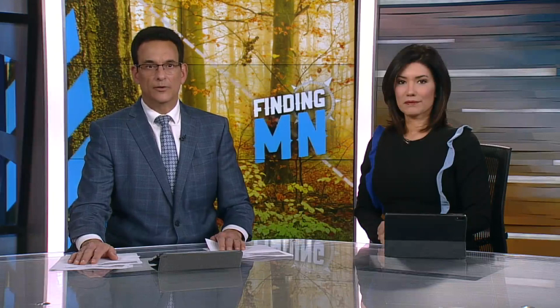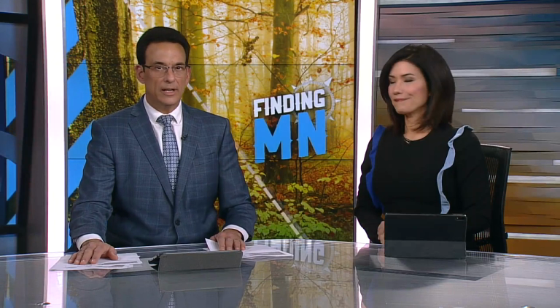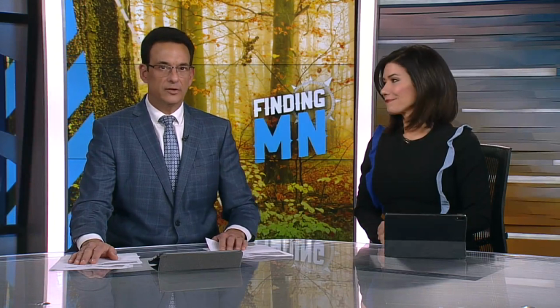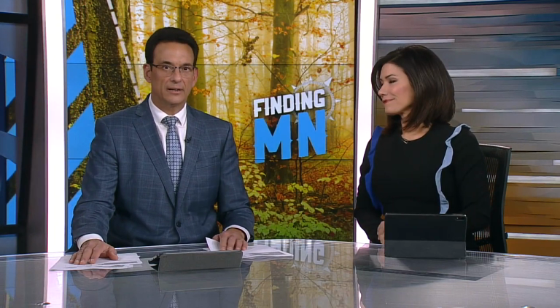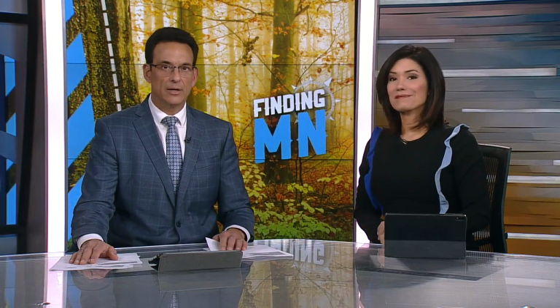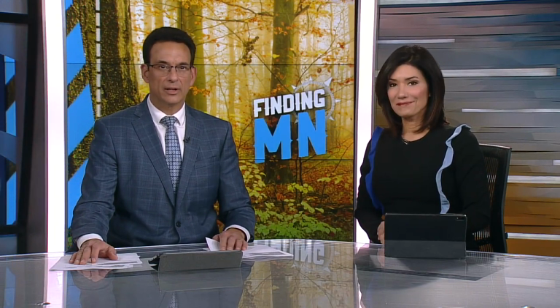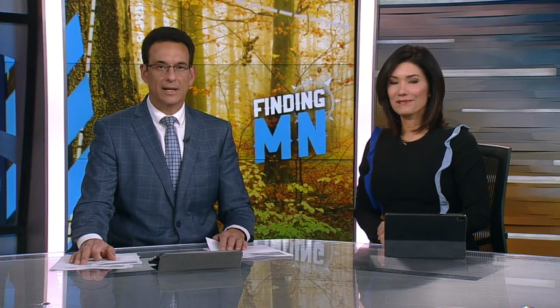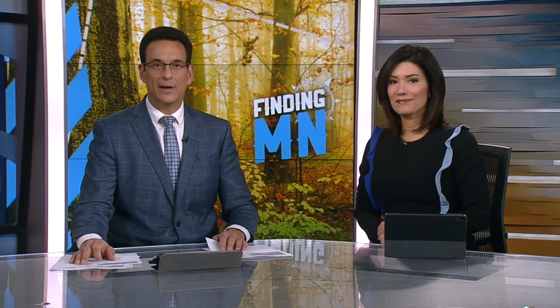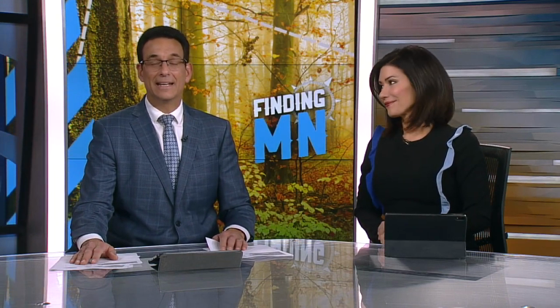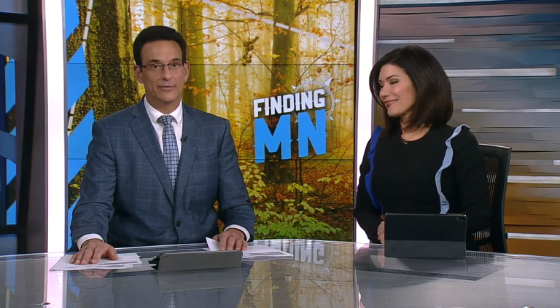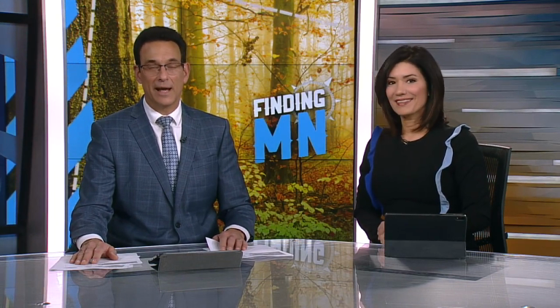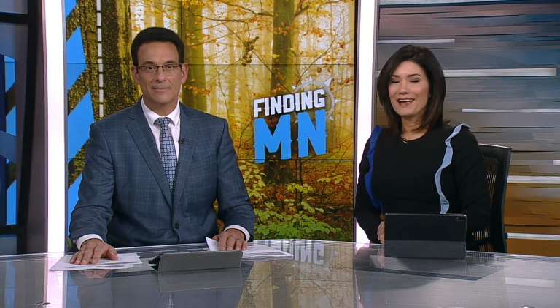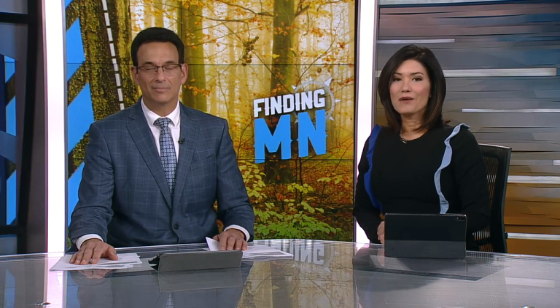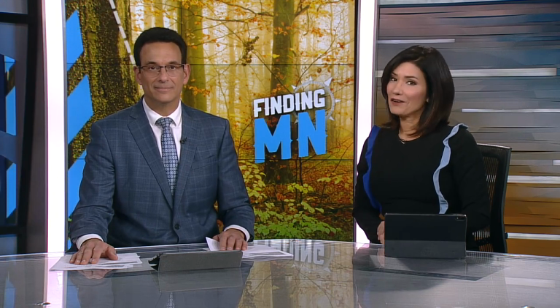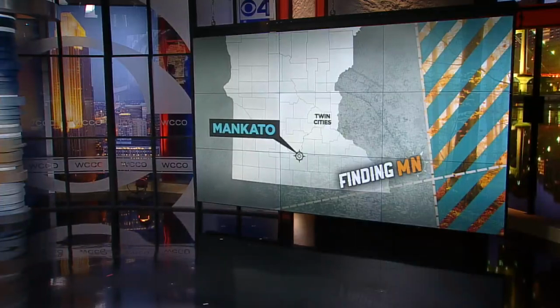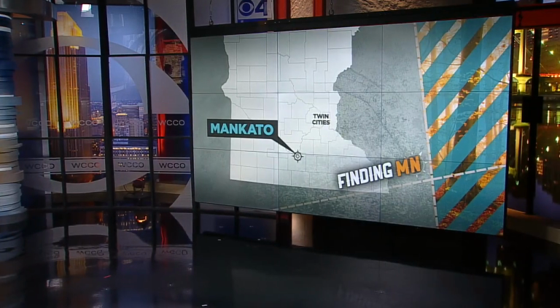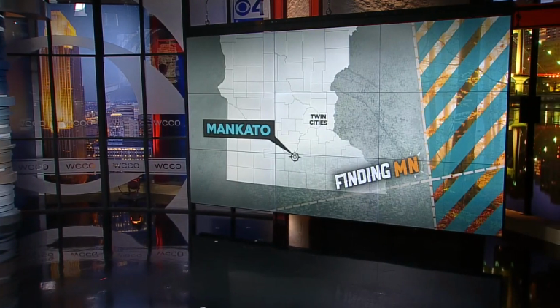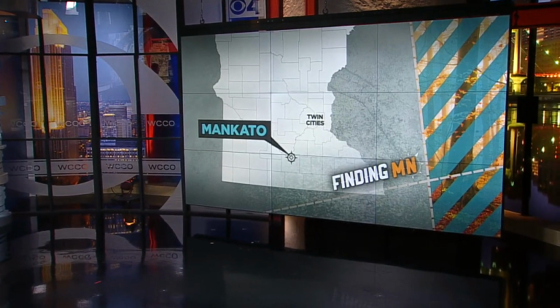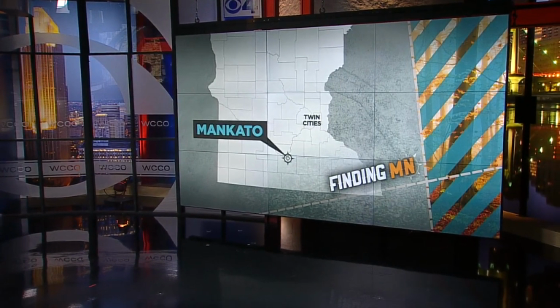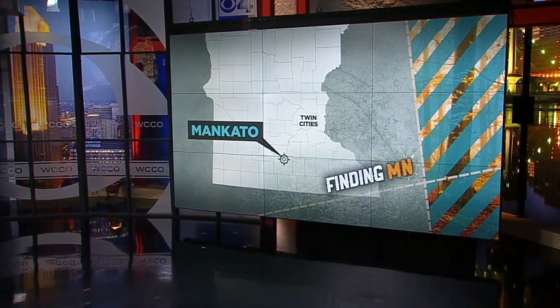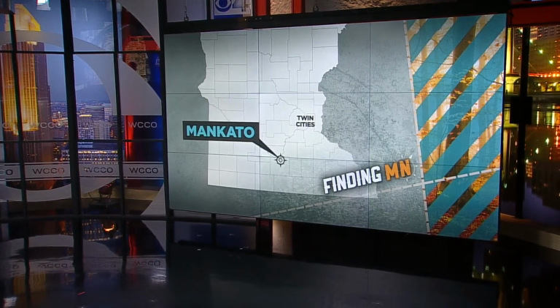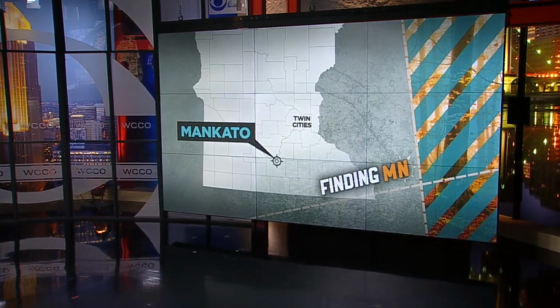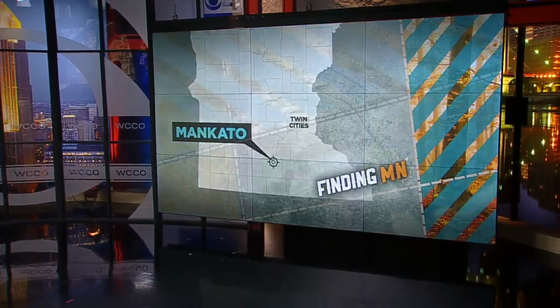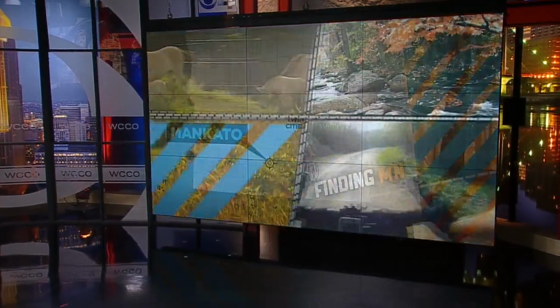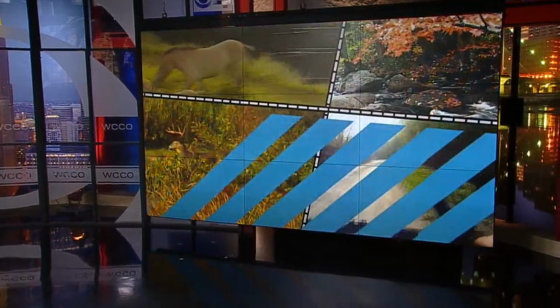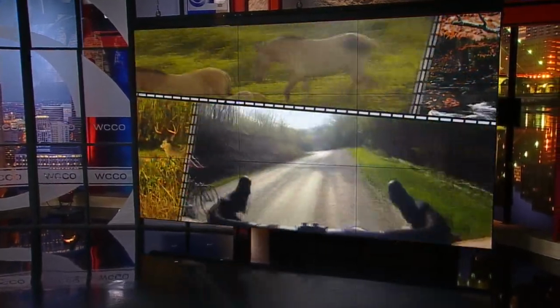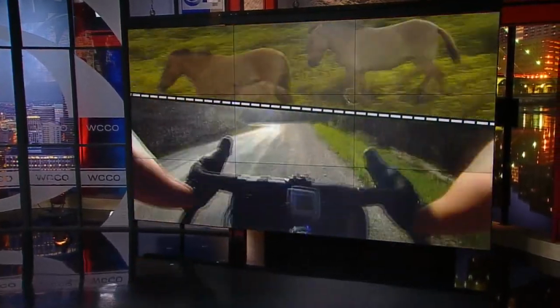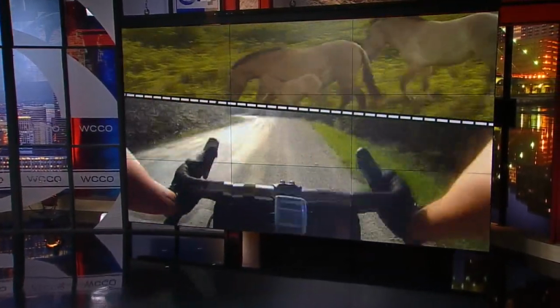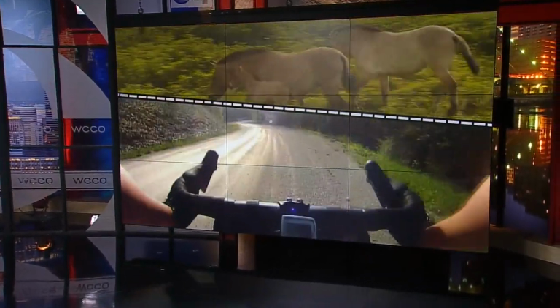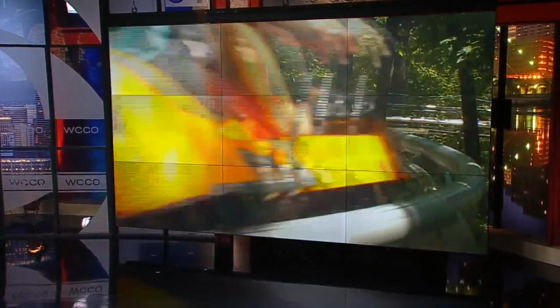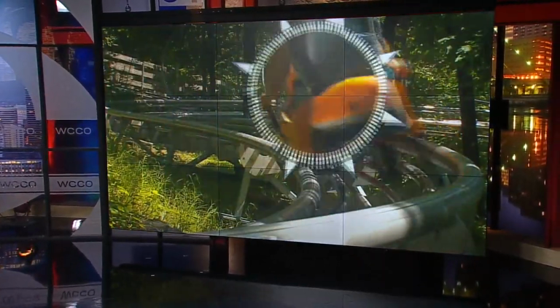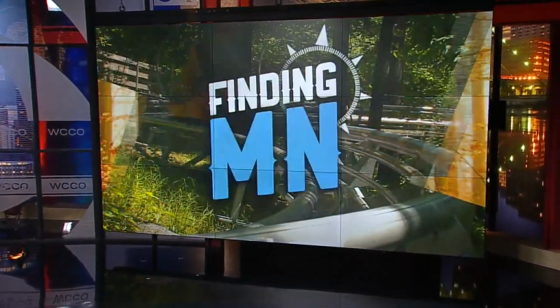If 2020 has taught us anything, it's that we occasionally need to find a getaway from reality. A Mankato artist has certainly found his happy place in this week's Finding Minnesota. WCCO's John Lauritsen shows us how a streak of silver is worth its weight in gold.